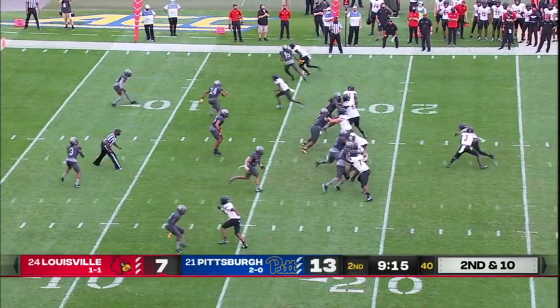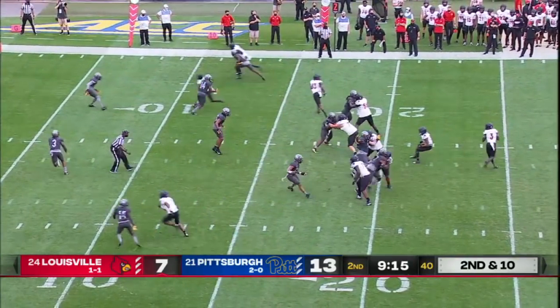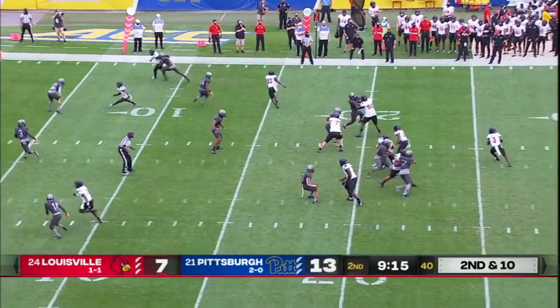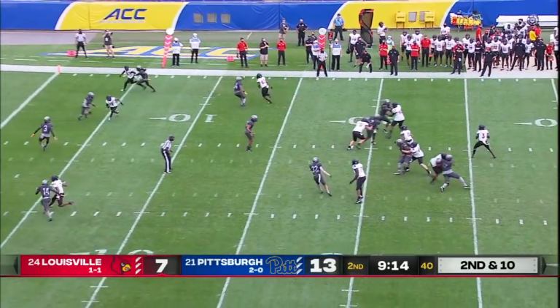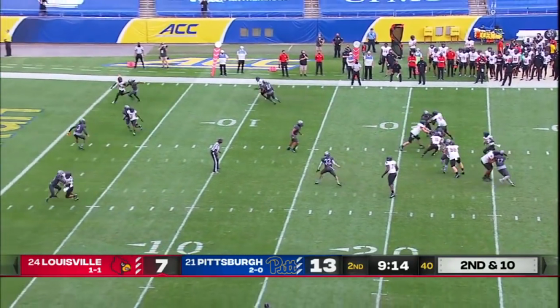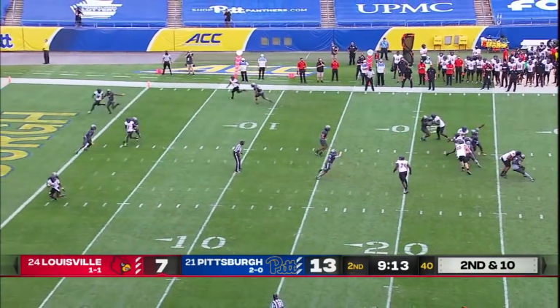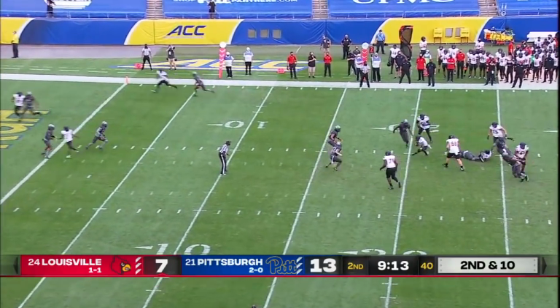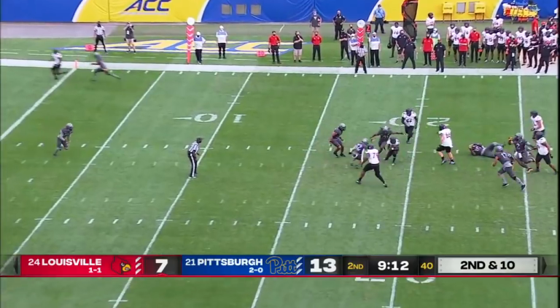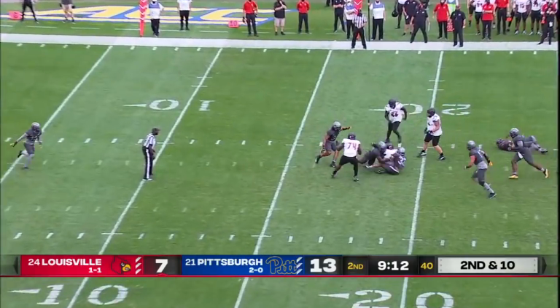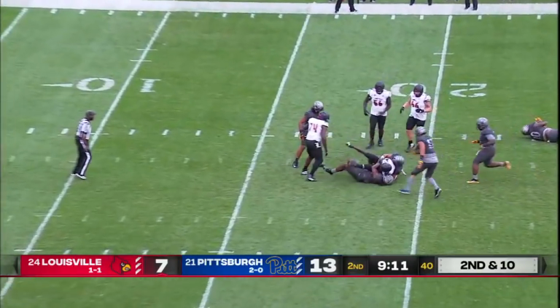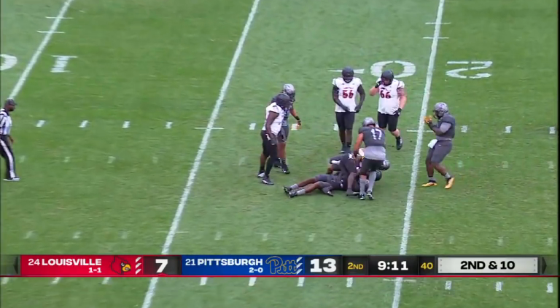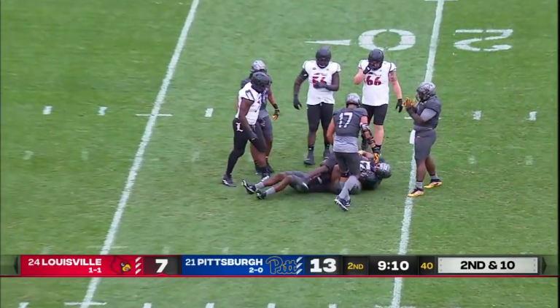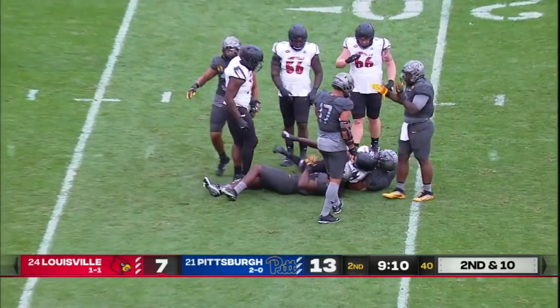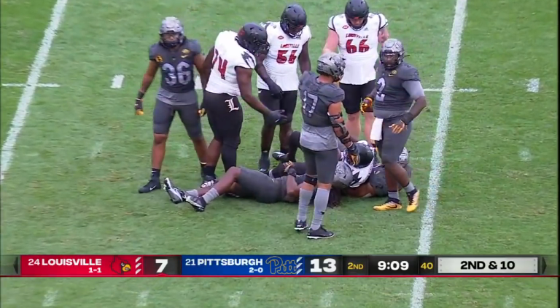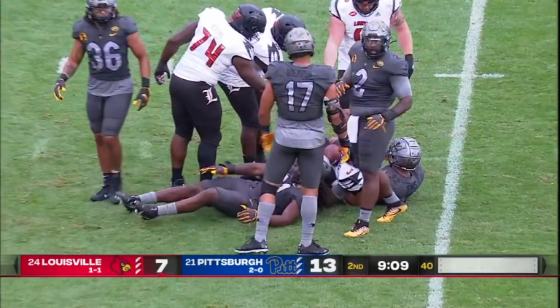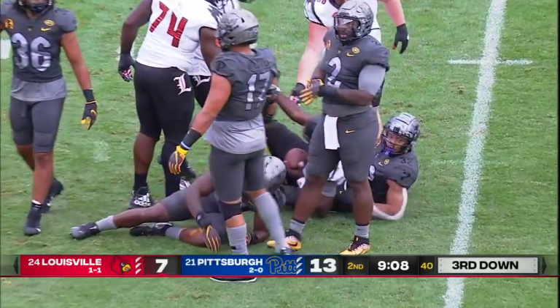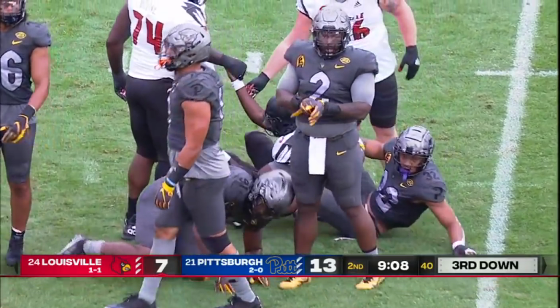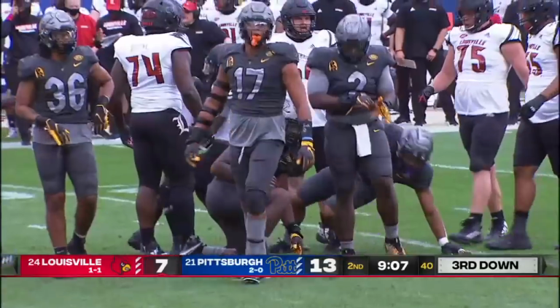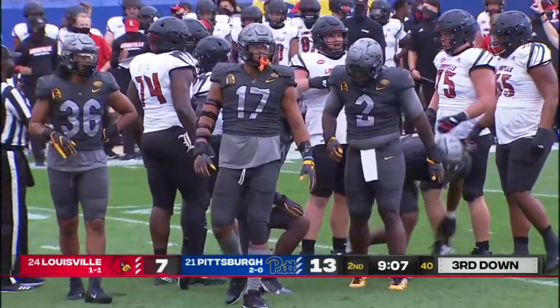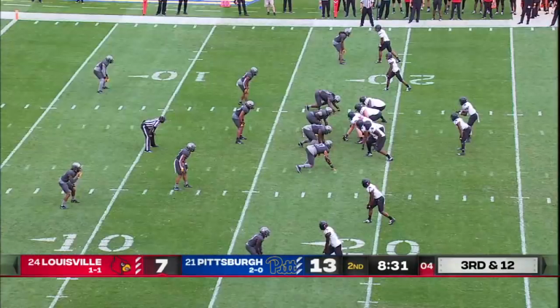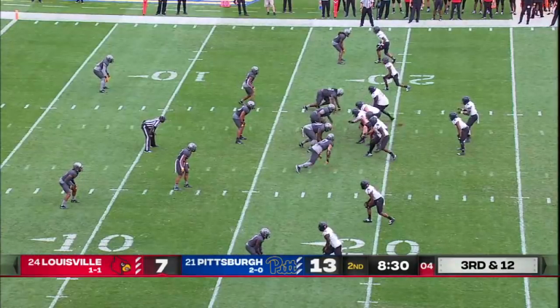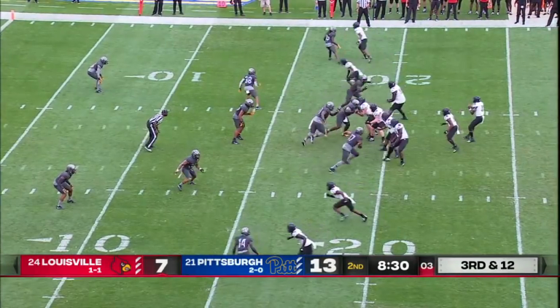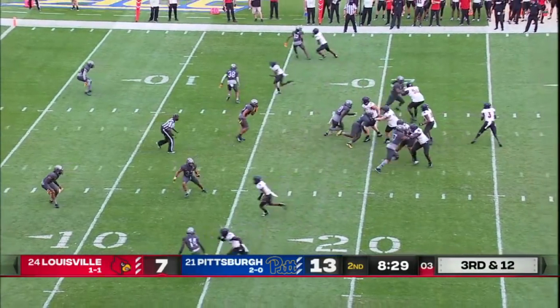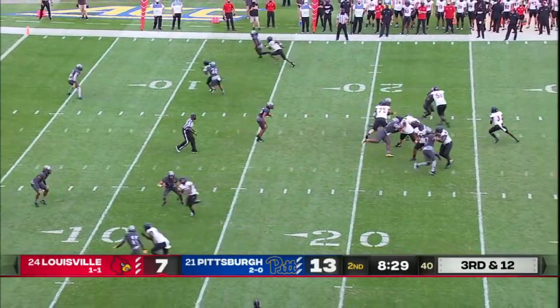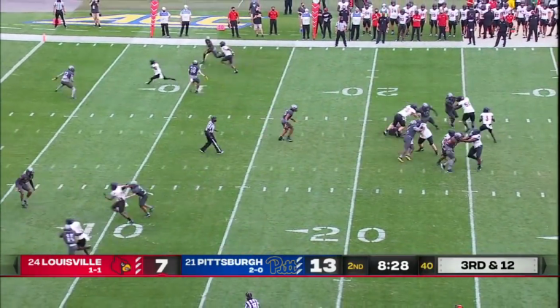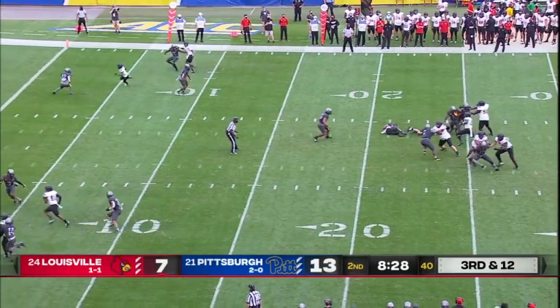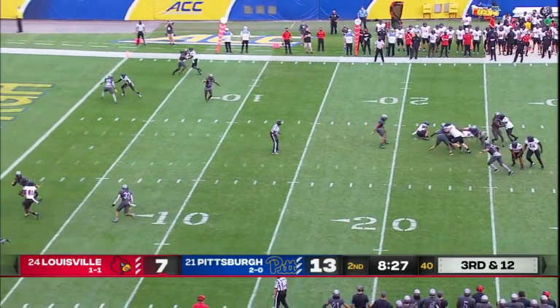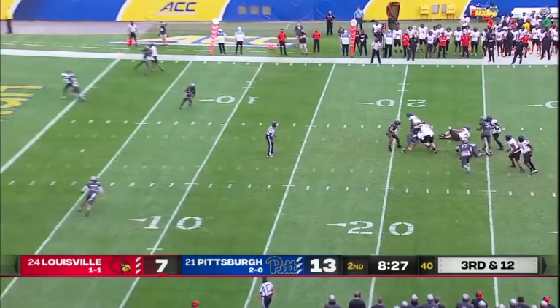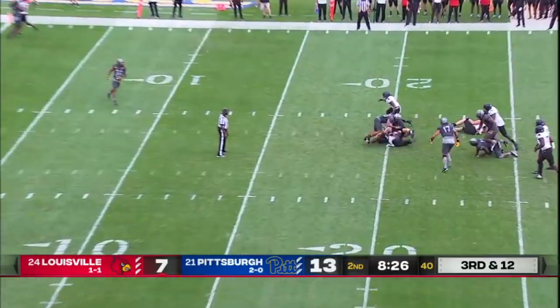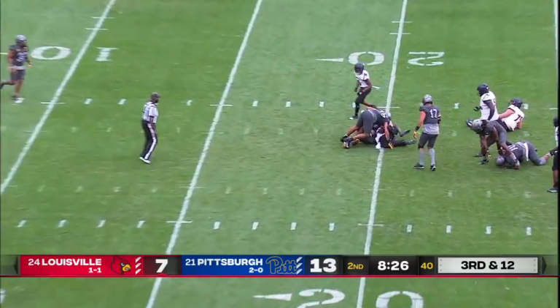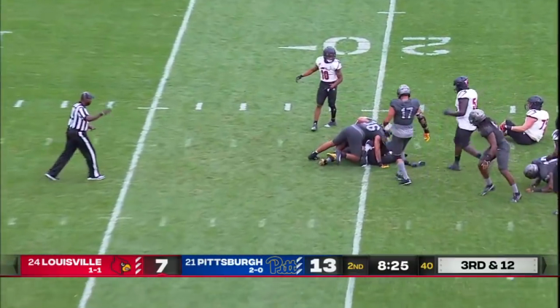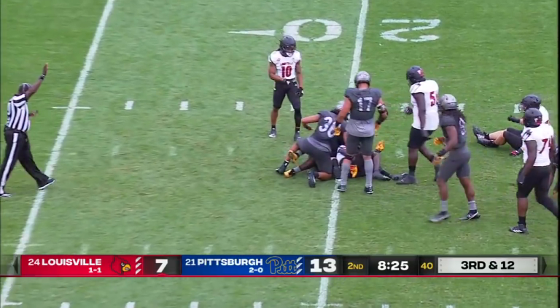Loss of a half yard, and Cunningham to throw here on second down. Back up into the pocket, and the hit made by Servasier Dennis. Cunningham tries to escape and cannot.